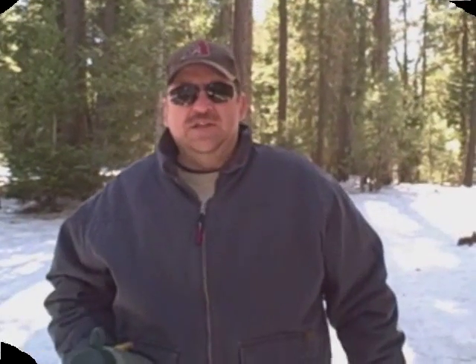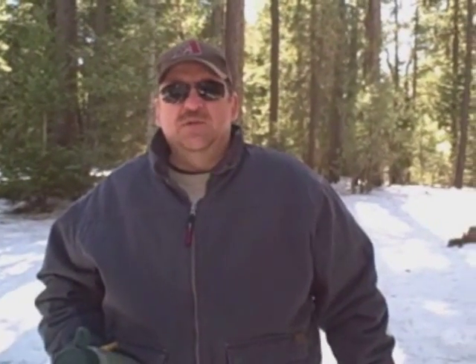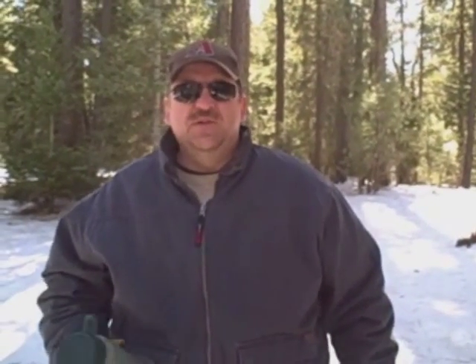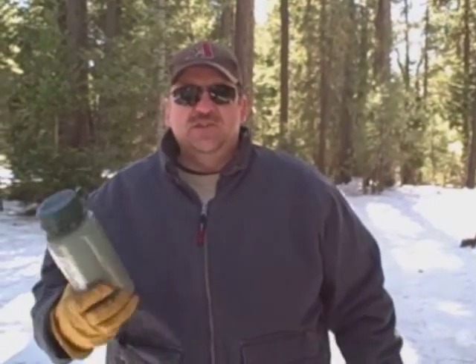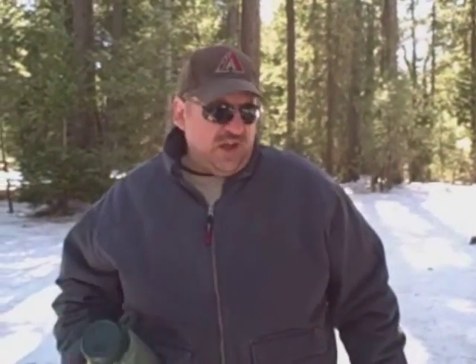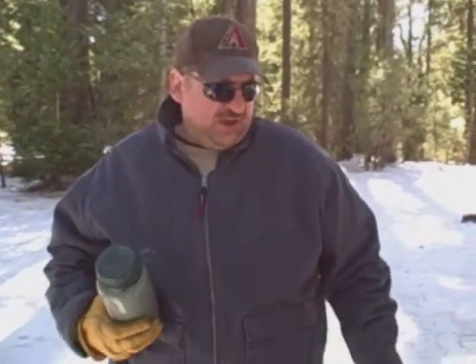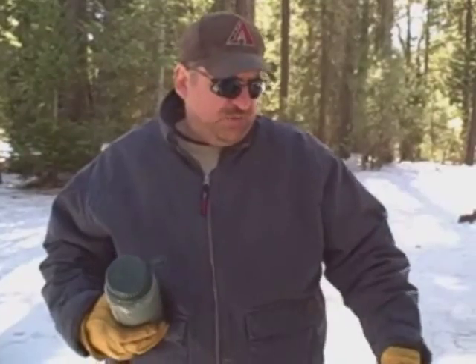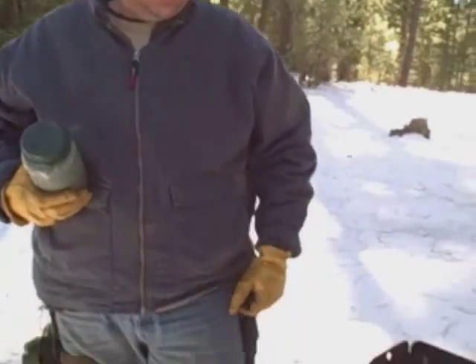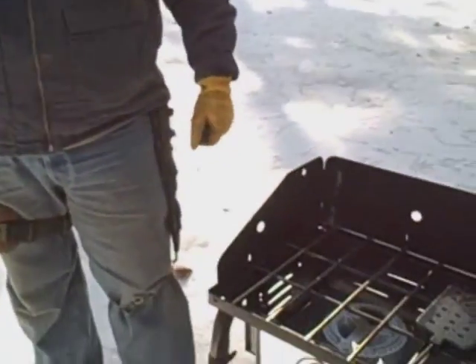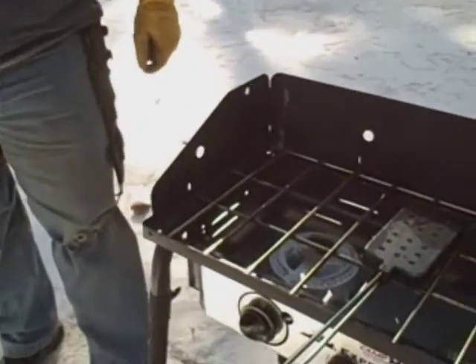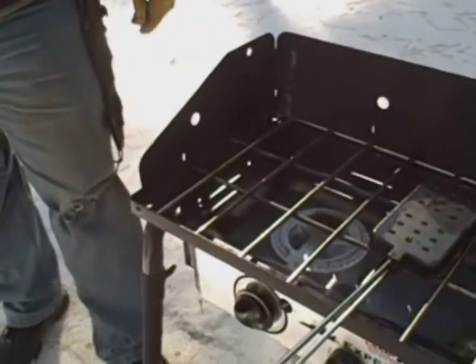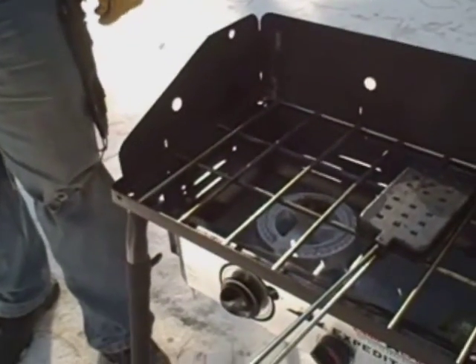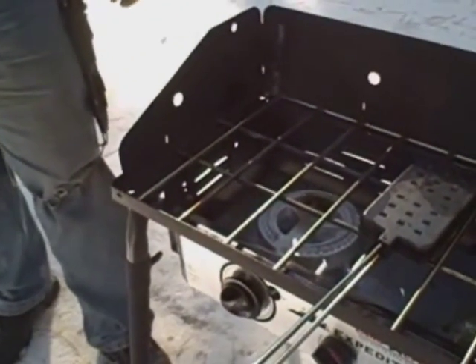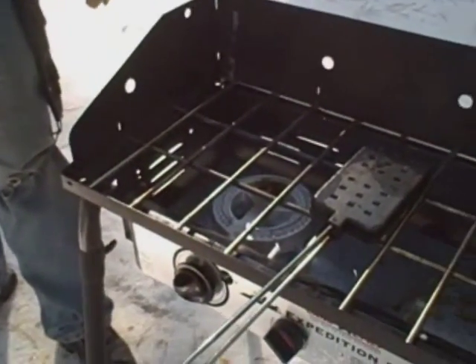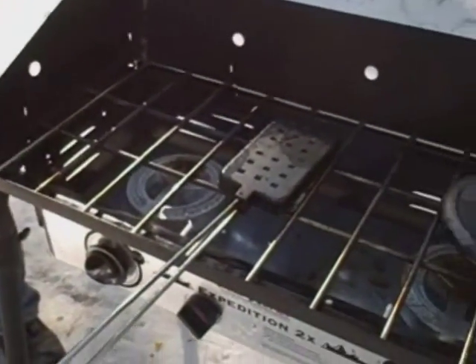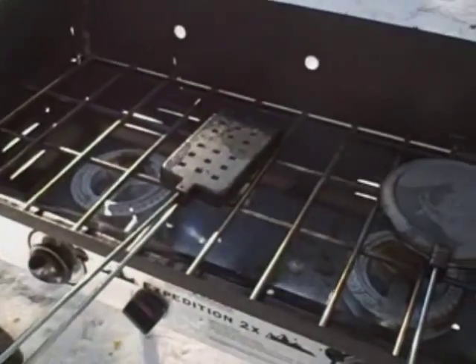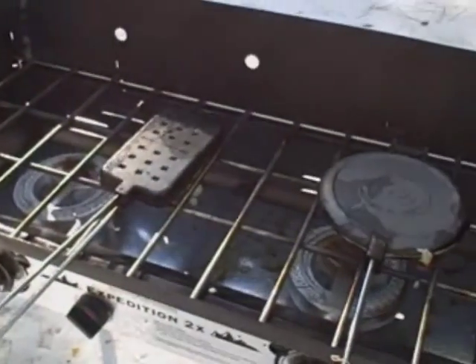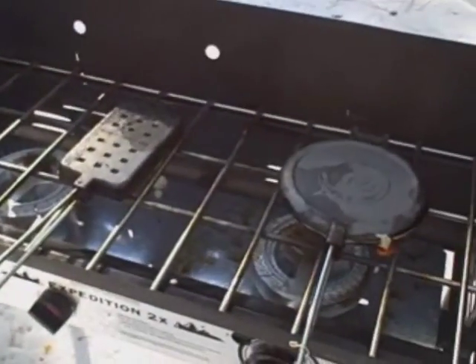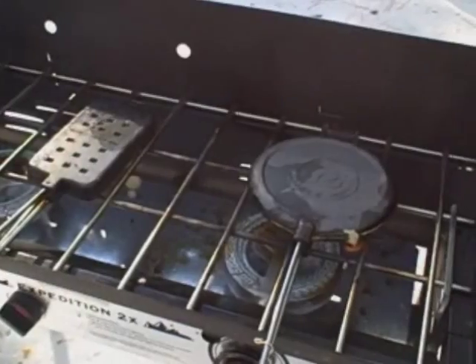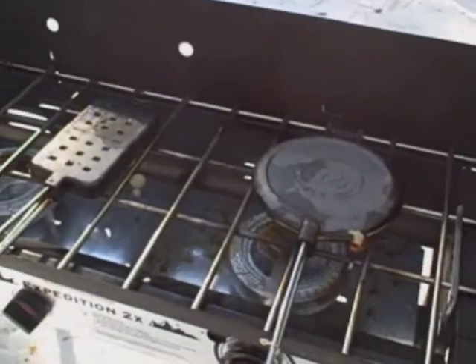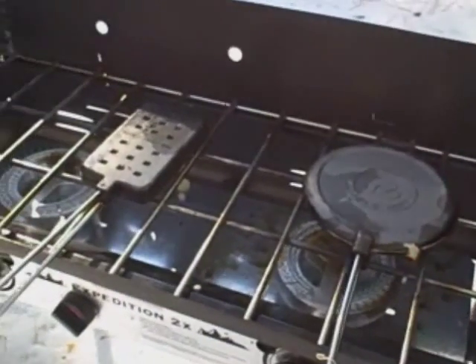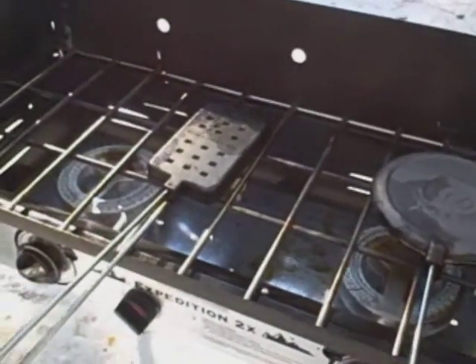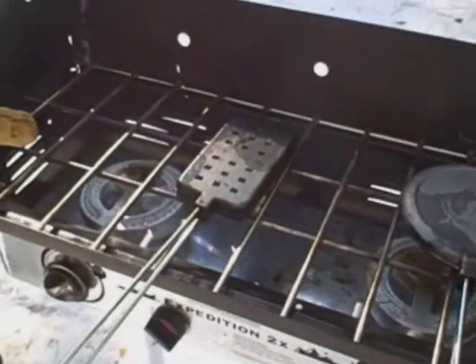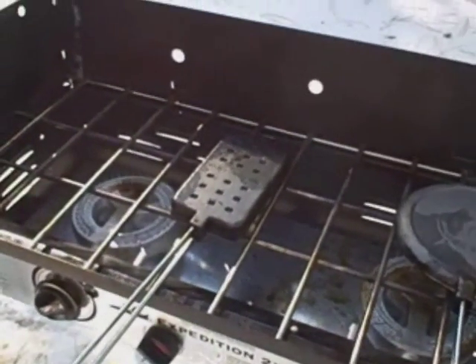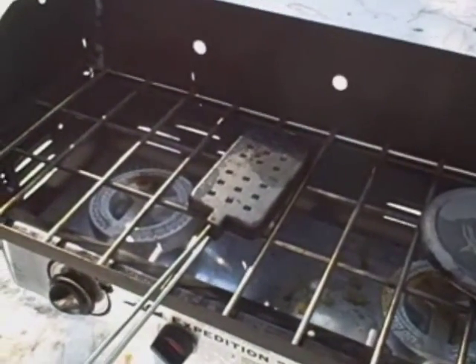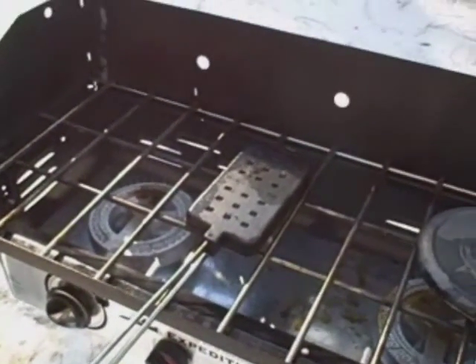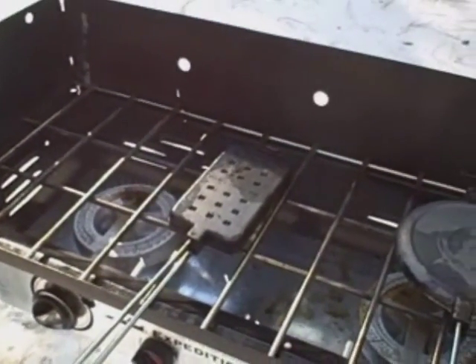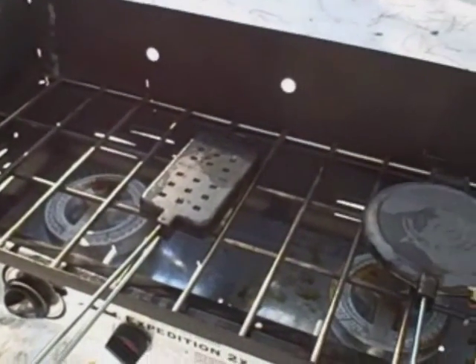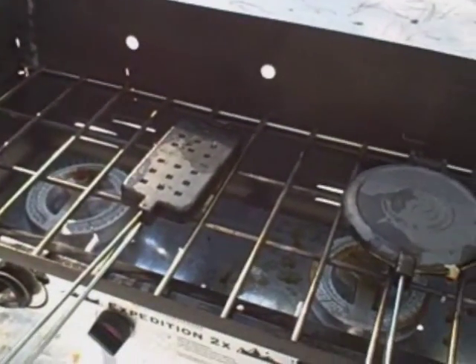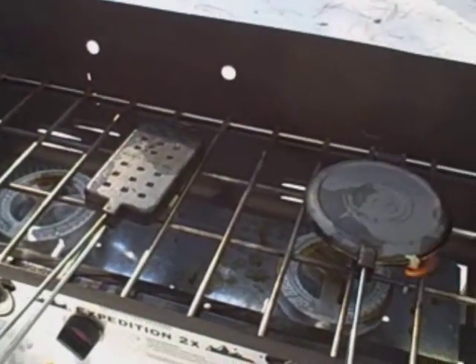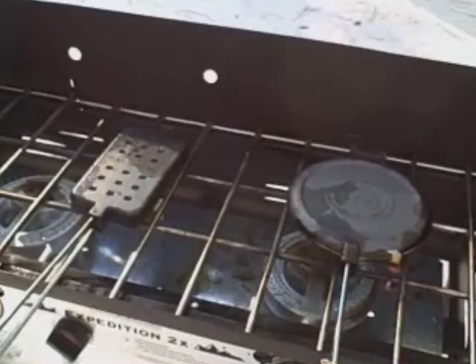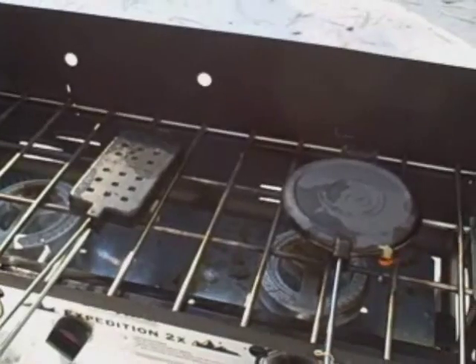Hey, Jack here with Two Brothers Adventures, cooking some waffles in our Rome waffle pie irons. This is the first time we've used these — we just got them all seasoned and this is our first couple of batches.